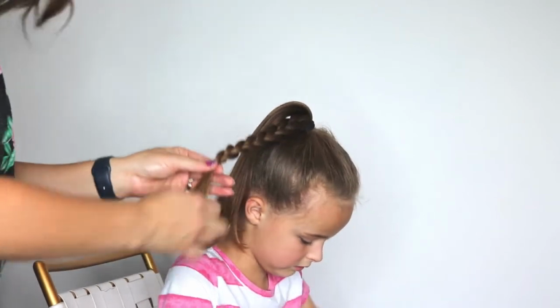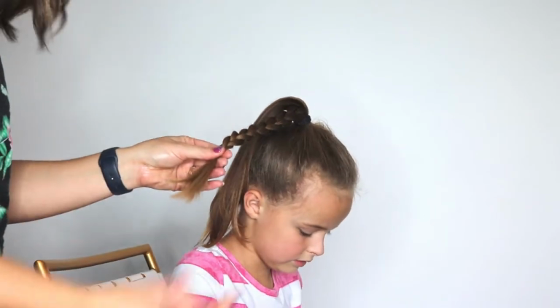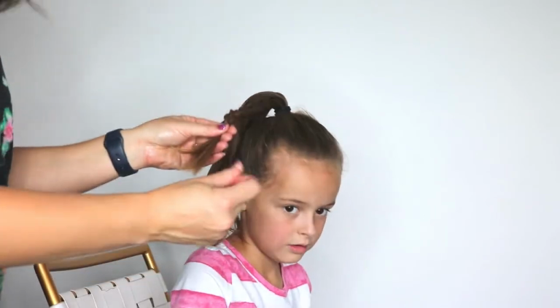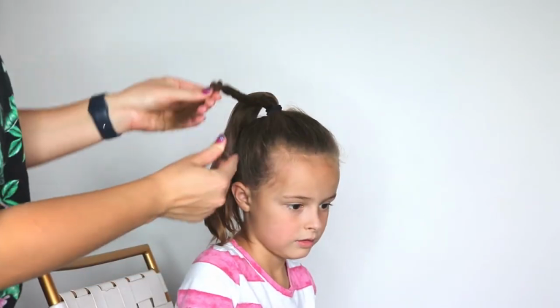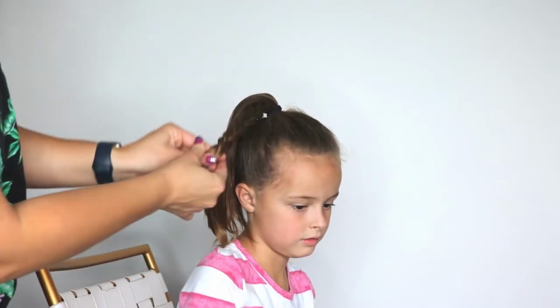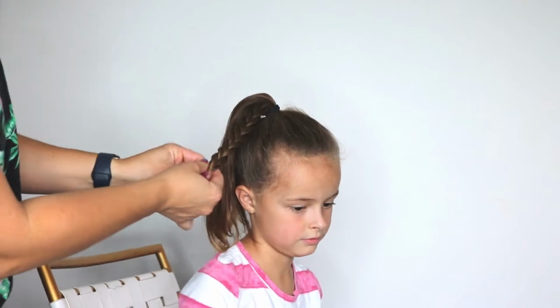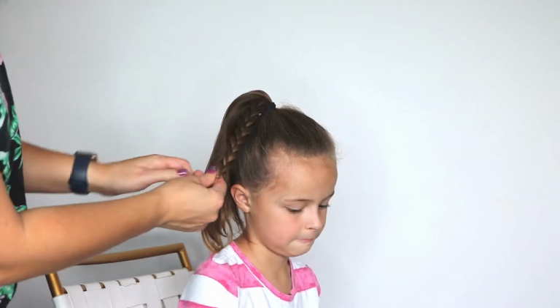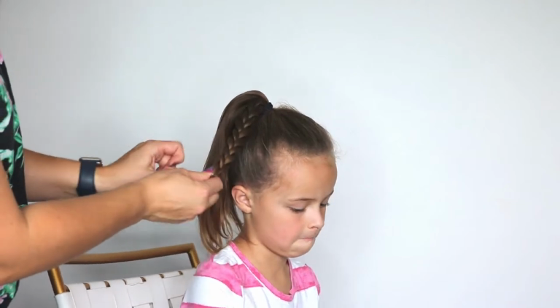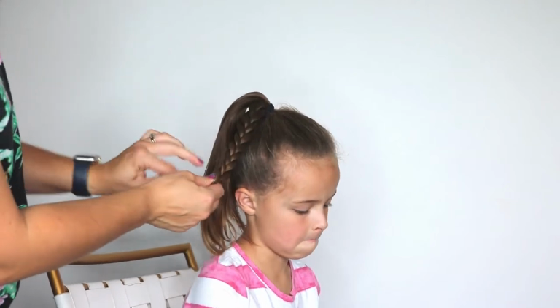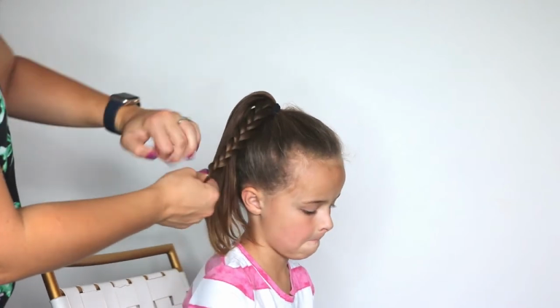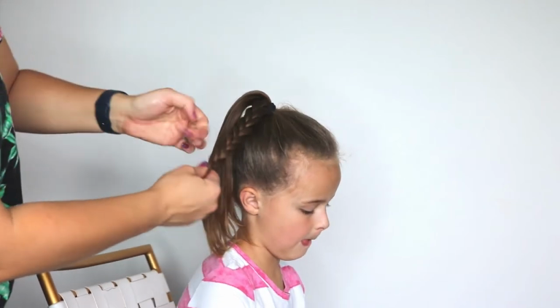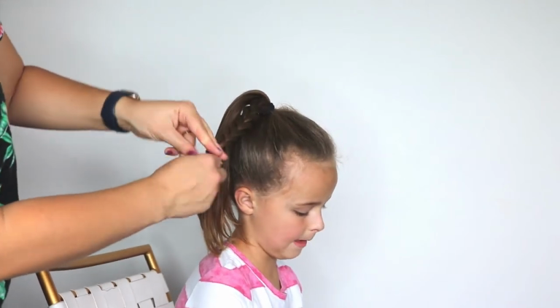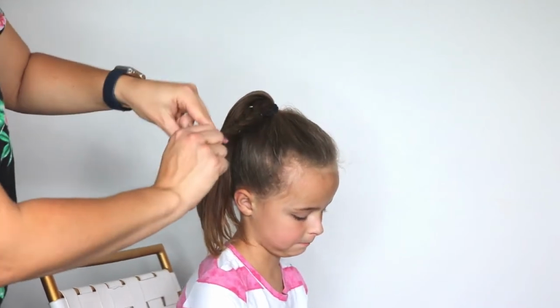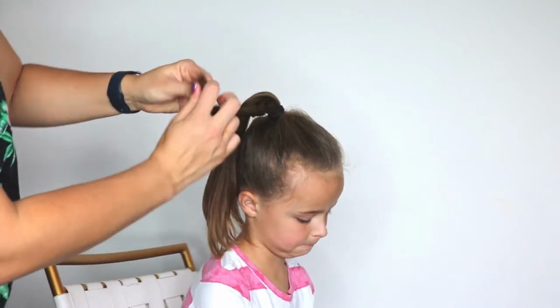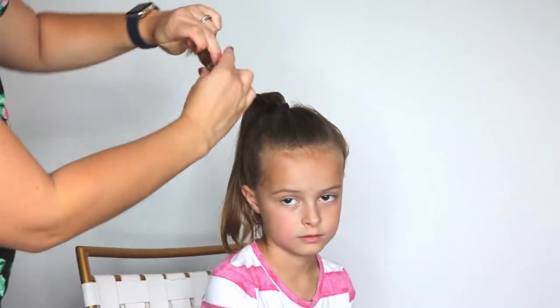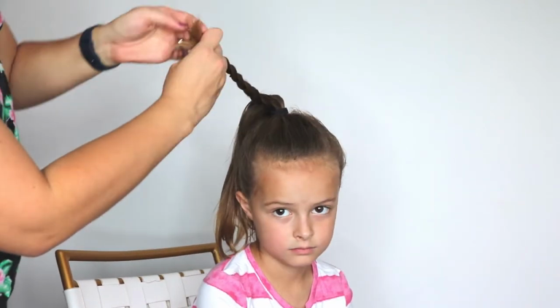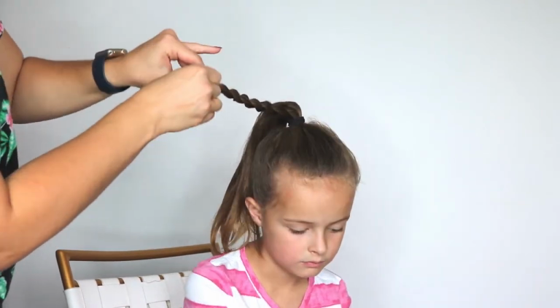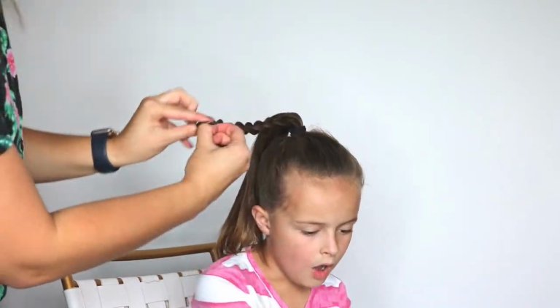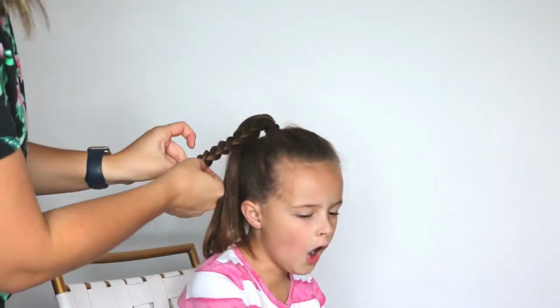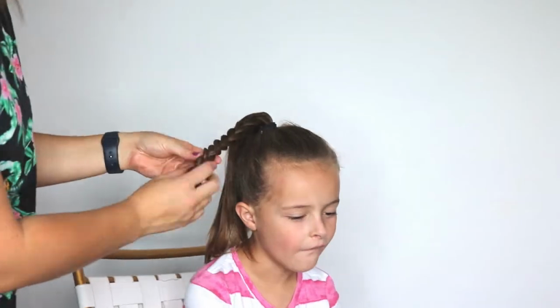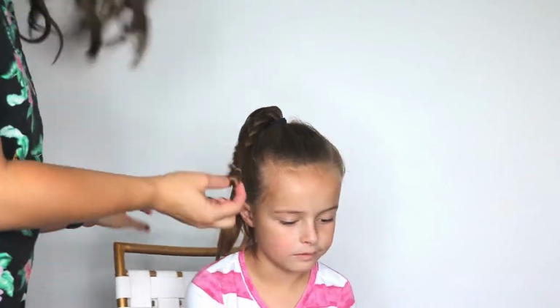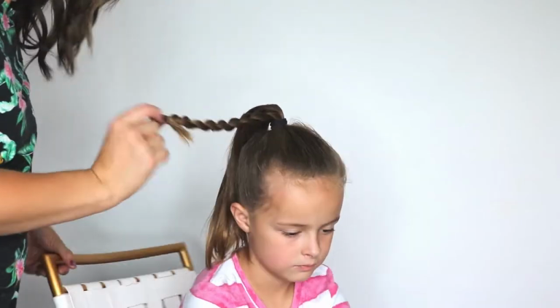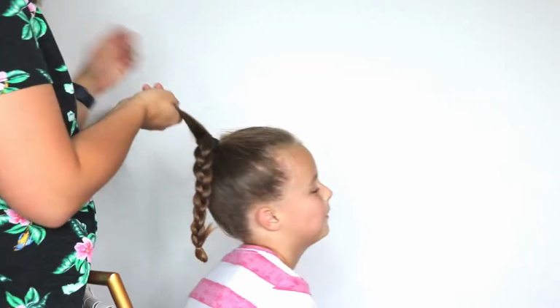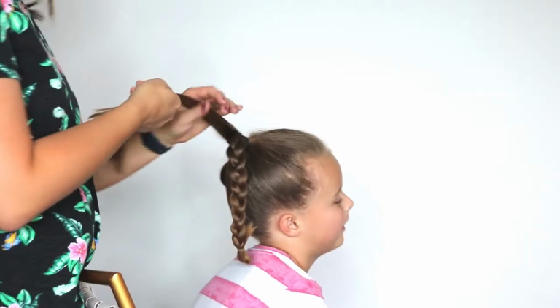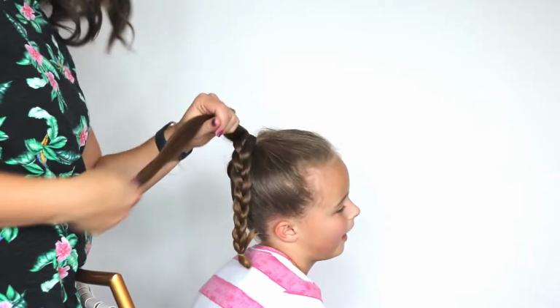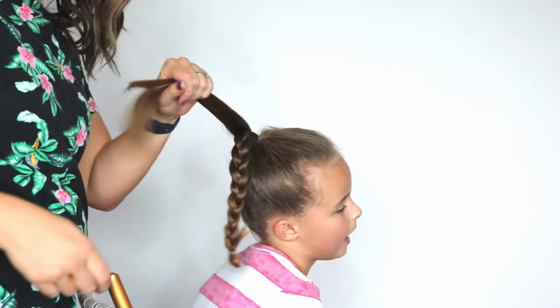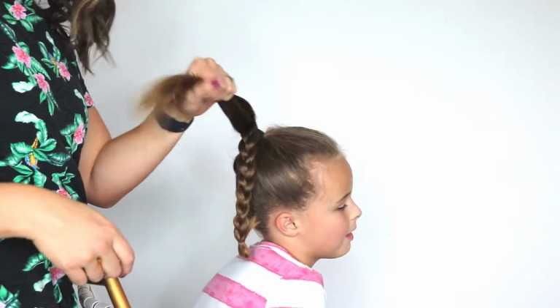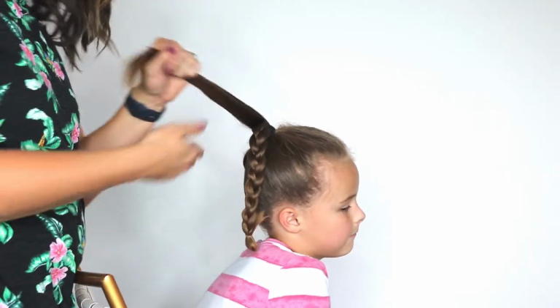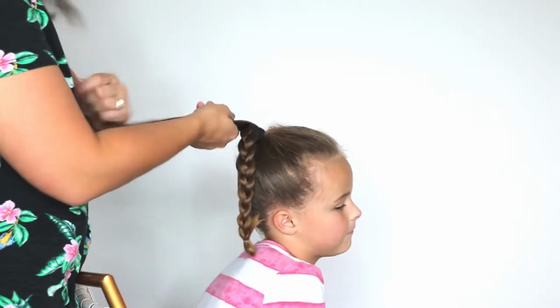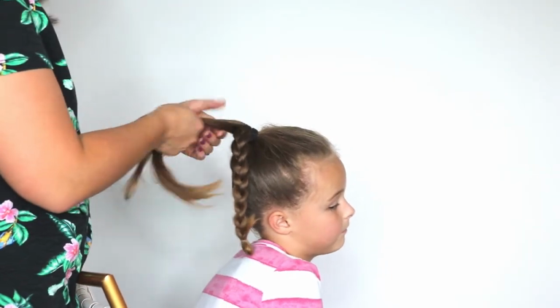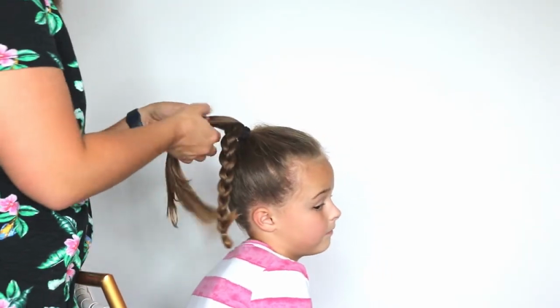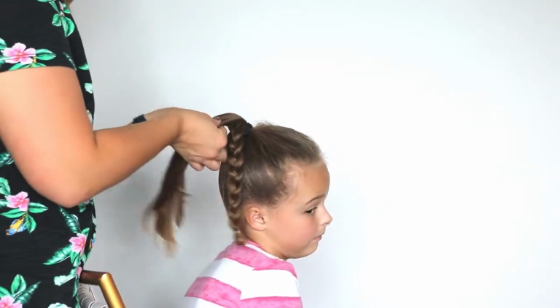Now we're just going to tie this off with a small clear elastic. Then we're going to come with this other side and braid it as well.